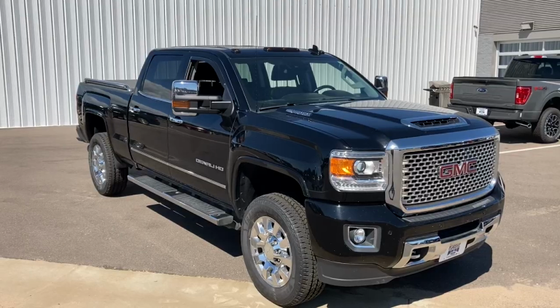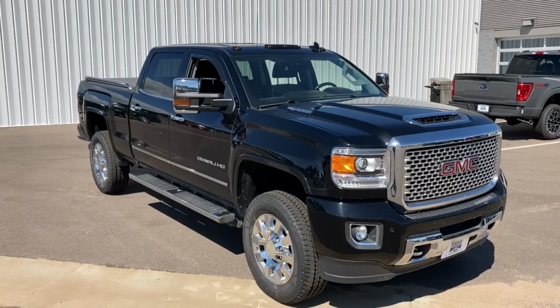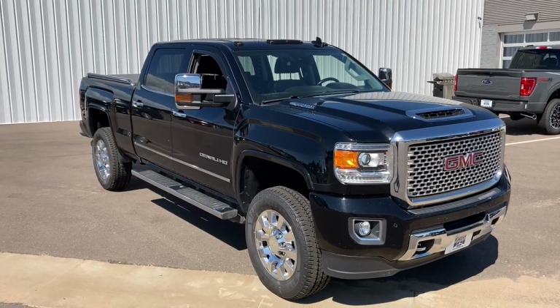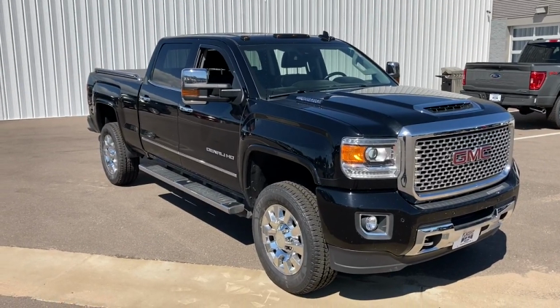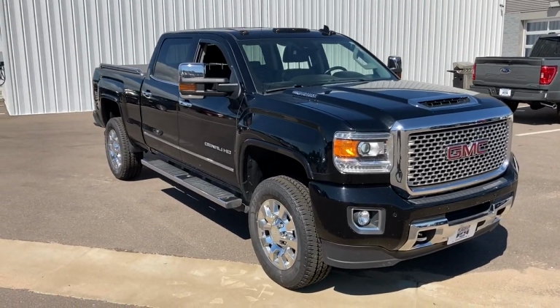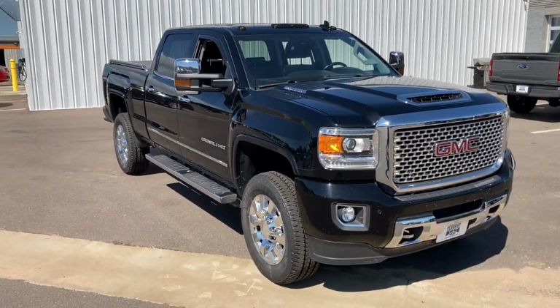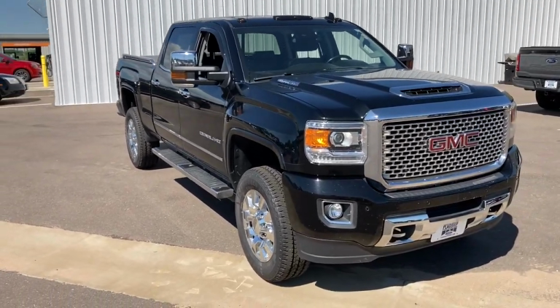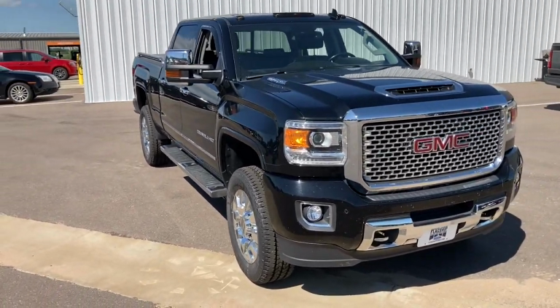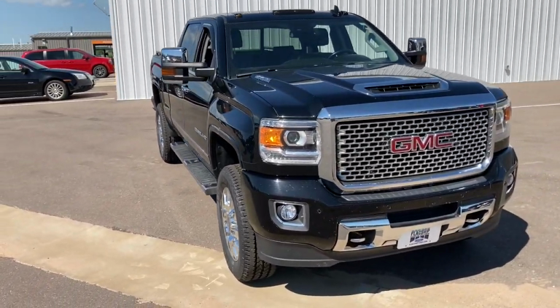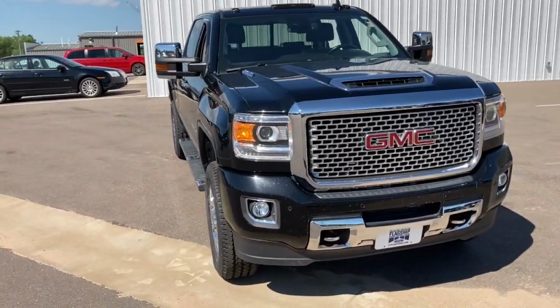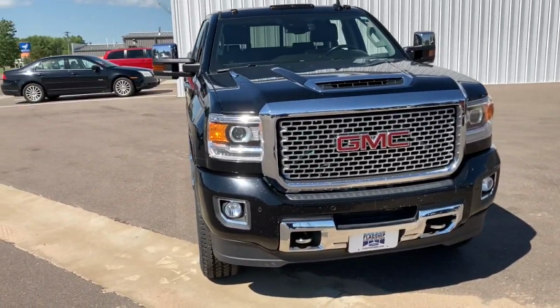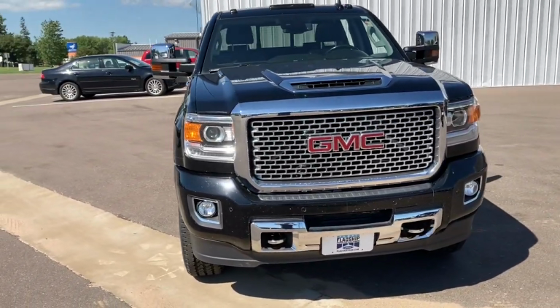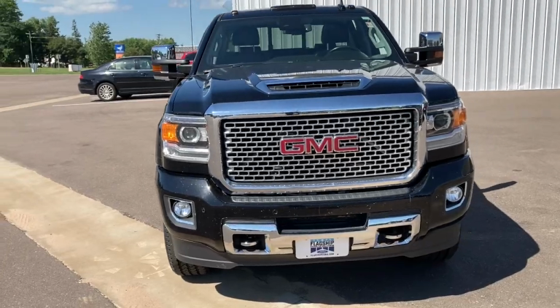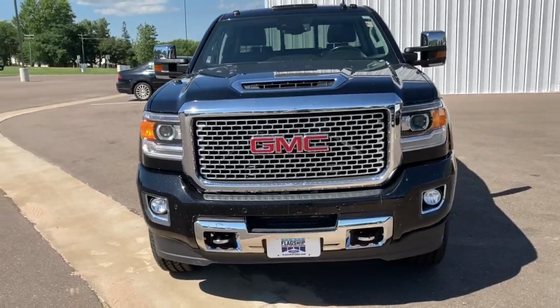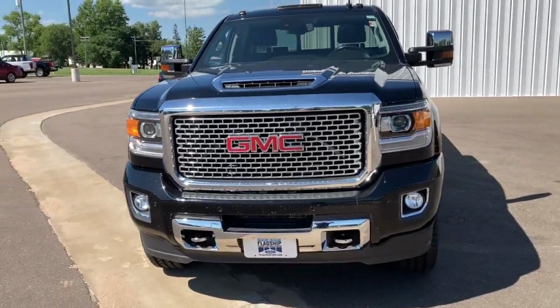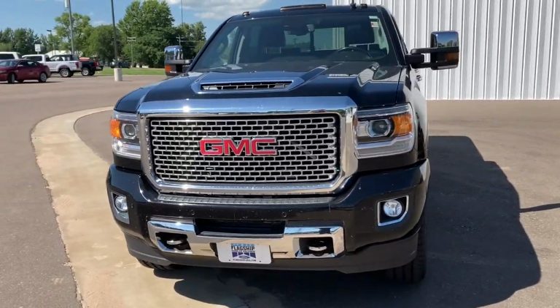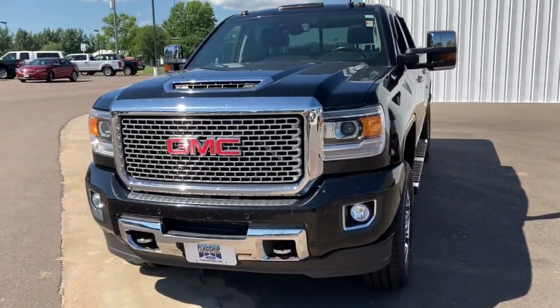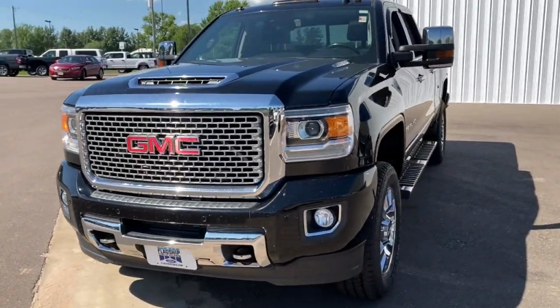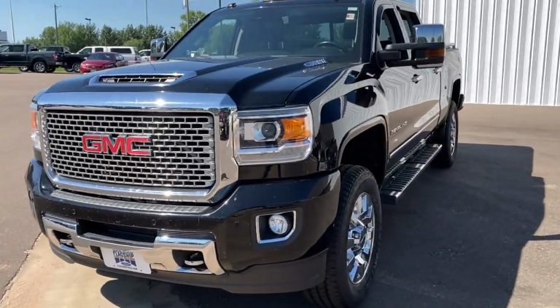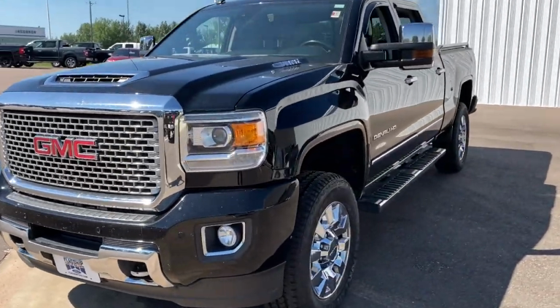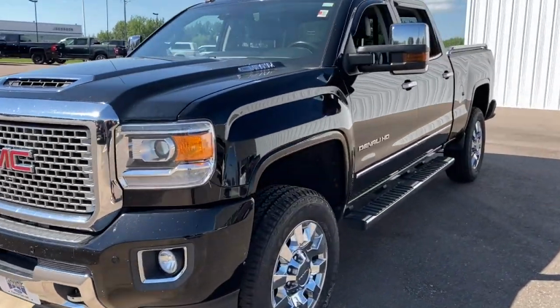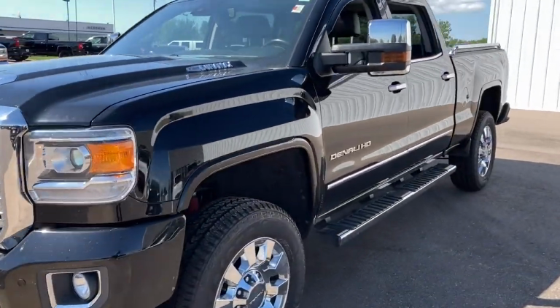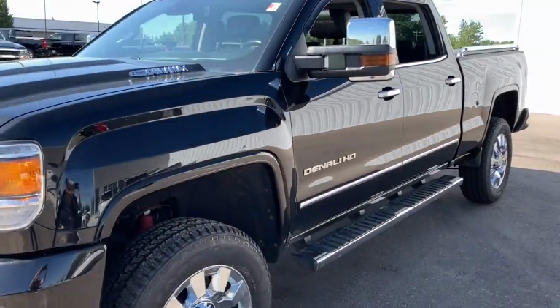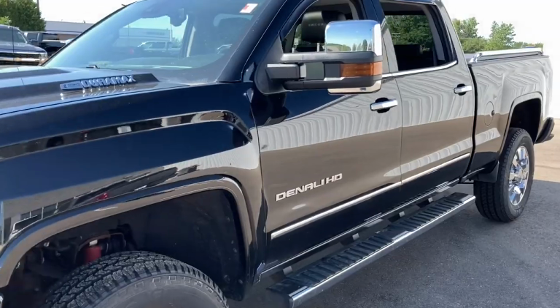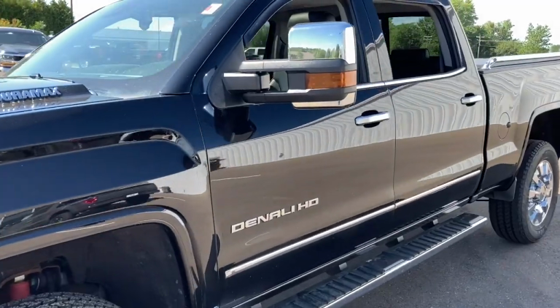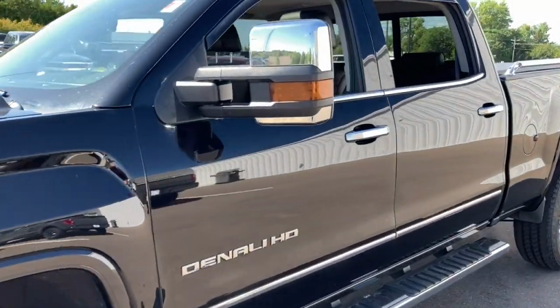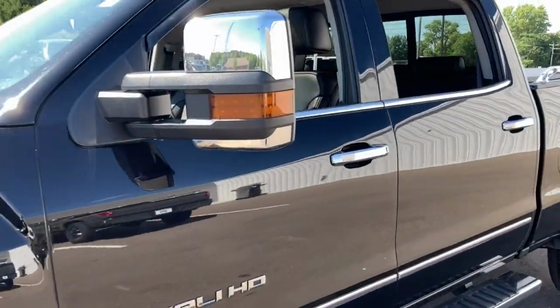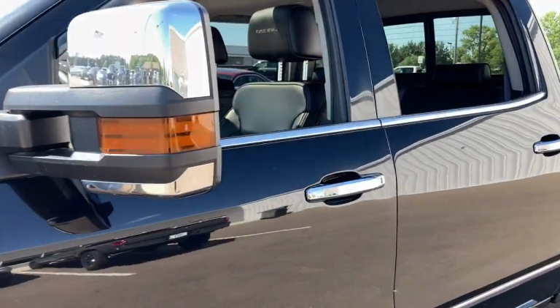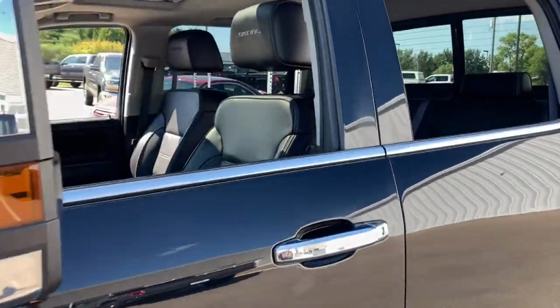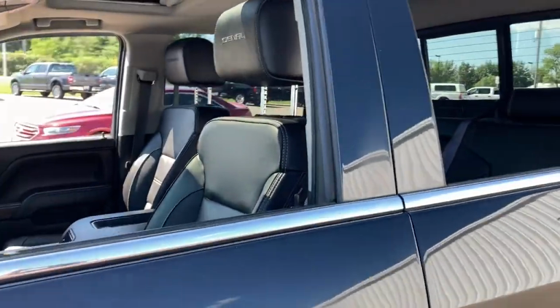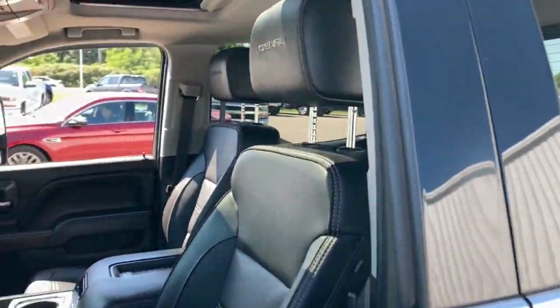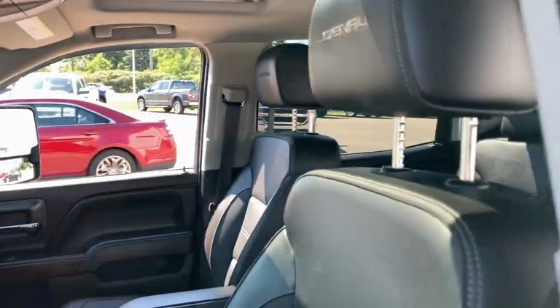Picture yourself in the 2017 GMC Sierra. This vehicle is an outstanding buy with fewer than 100,000 miles on the odometer. Take every journey in stride in this capable, well-equipped Sierra.